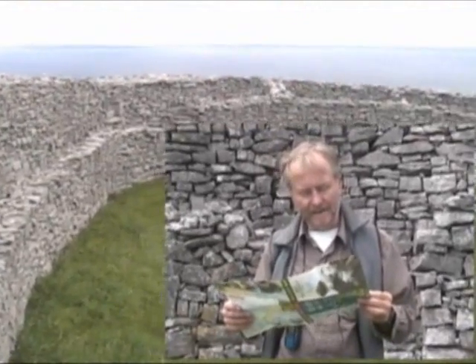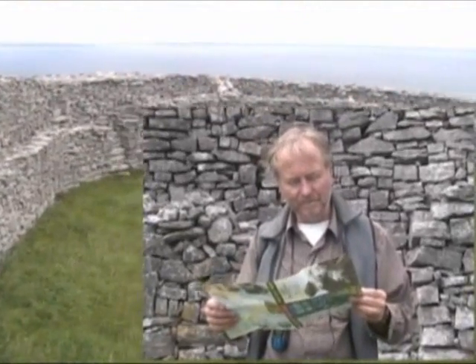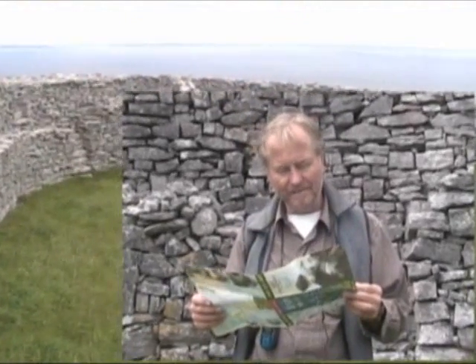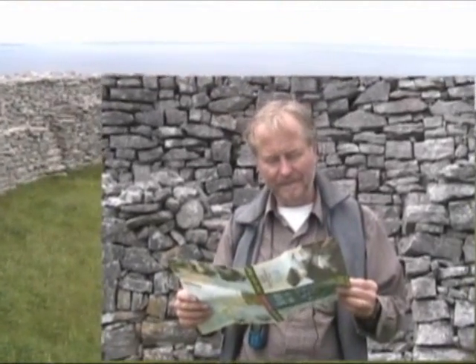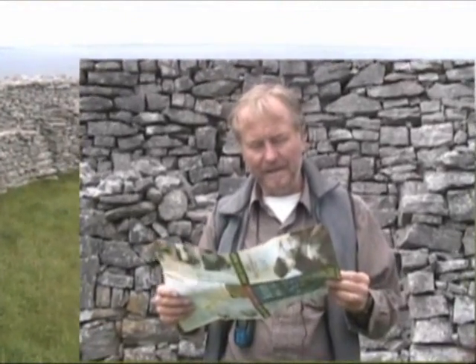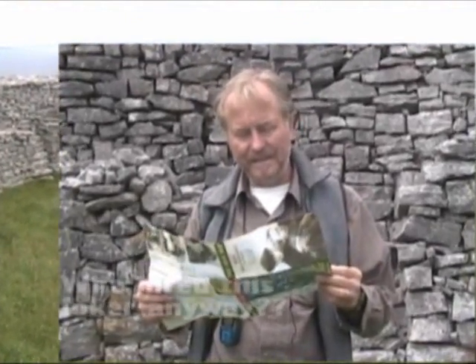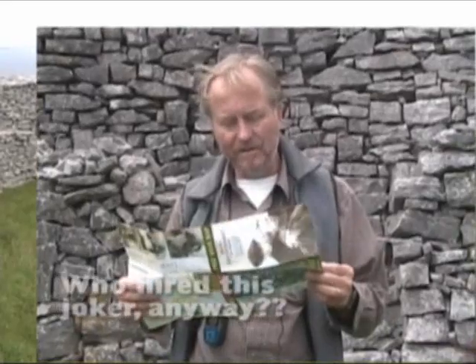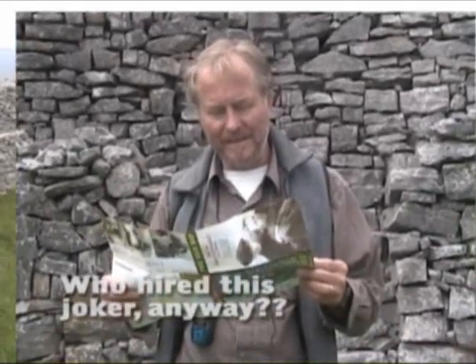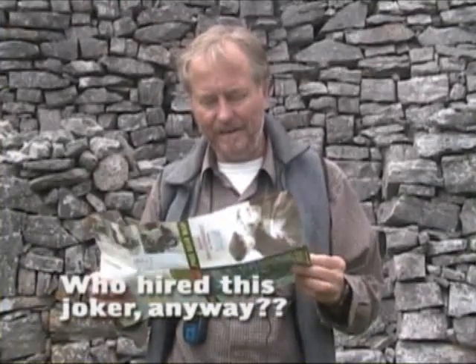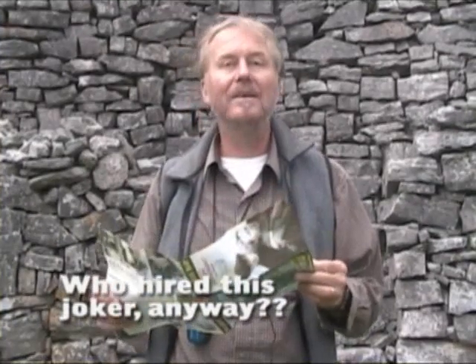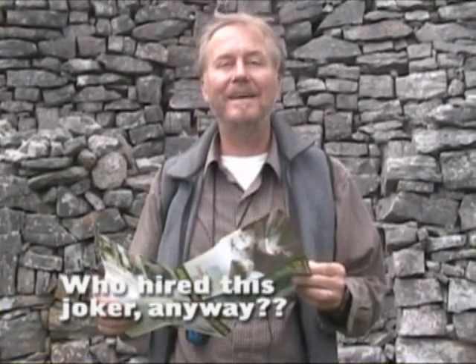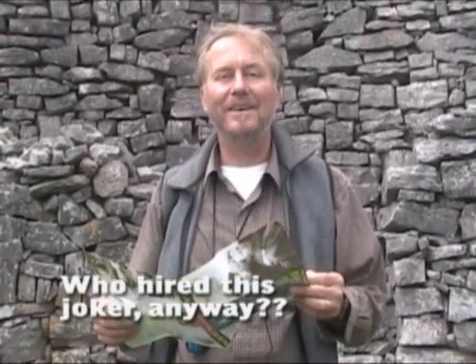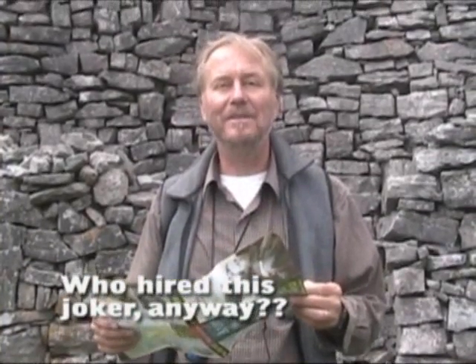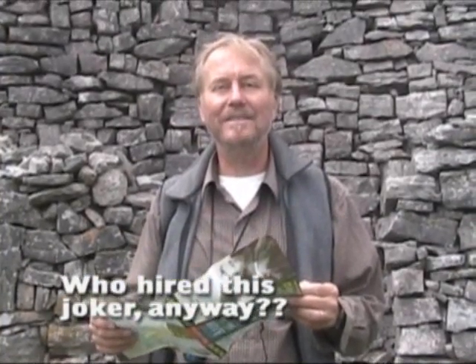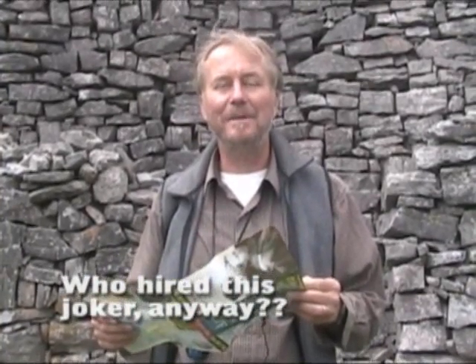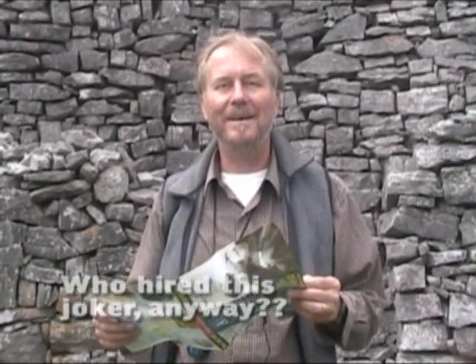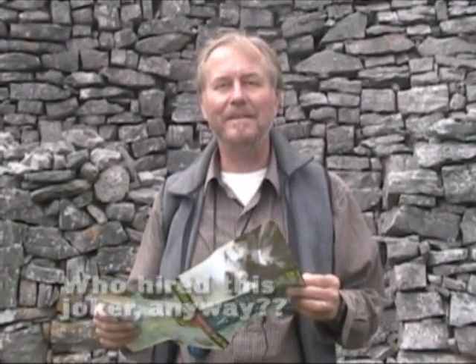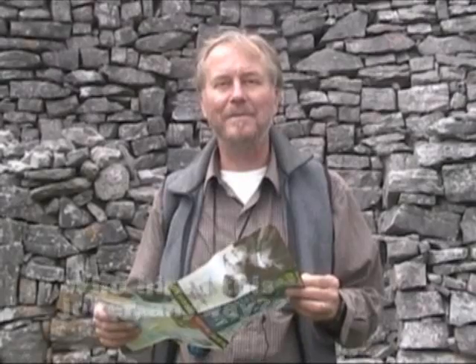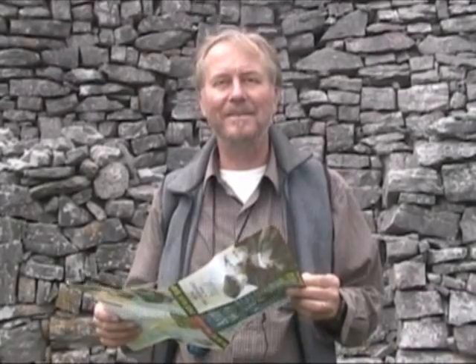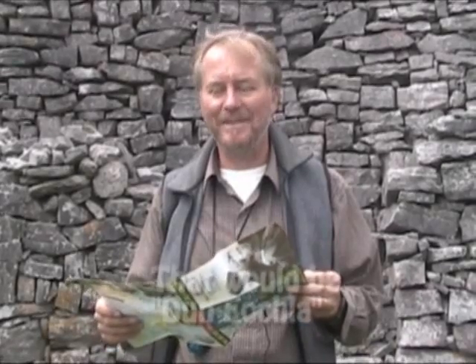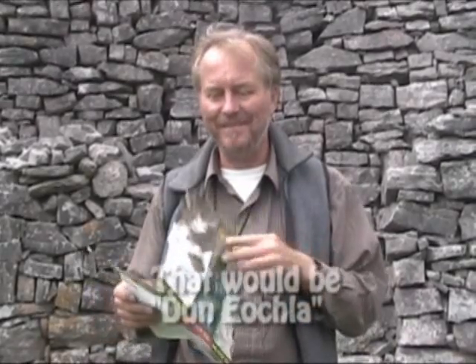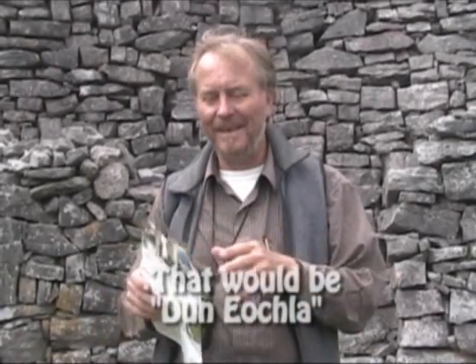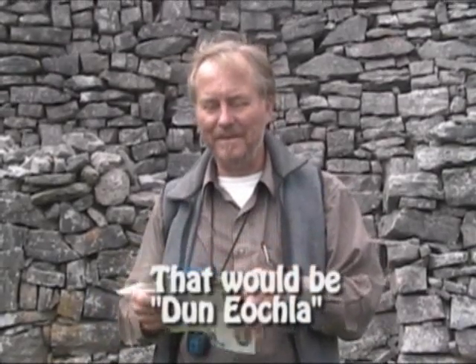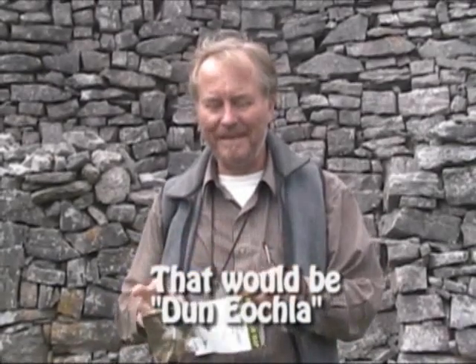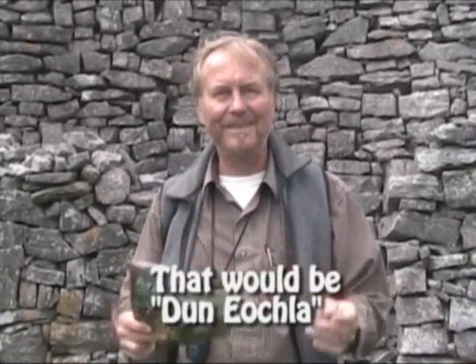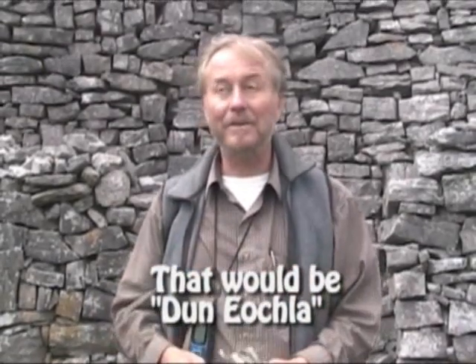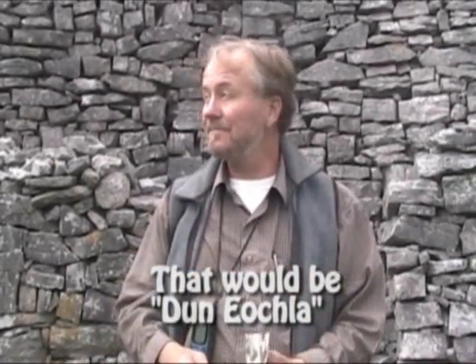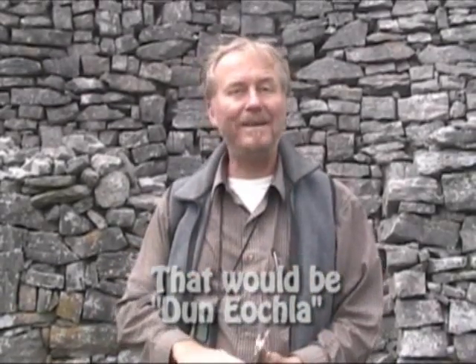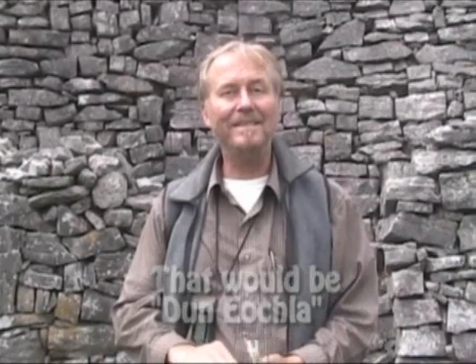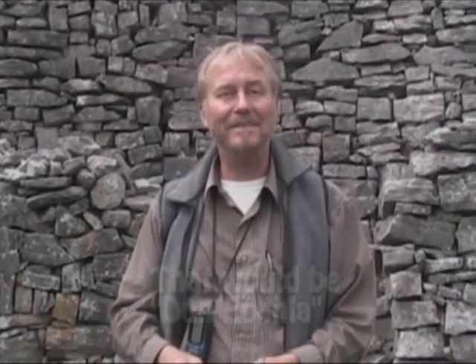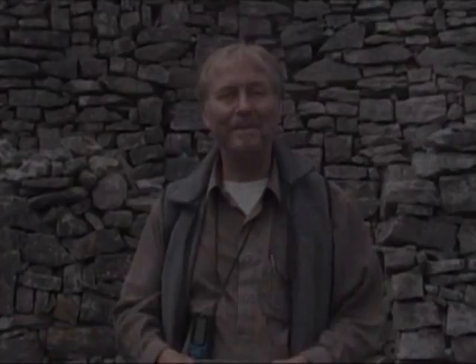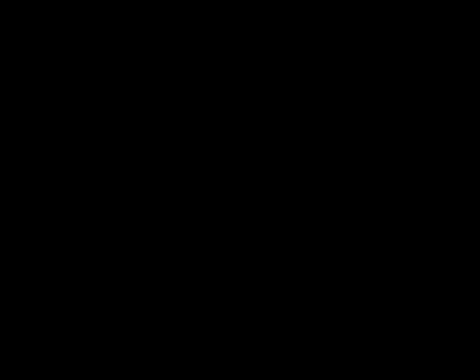It's a heritage park. Dún Aonghasa — I'll put the correct spelling at the bottom of the screen. A pretty amazing place. So we're going to get back on our bicycles and explore a little more of the island.